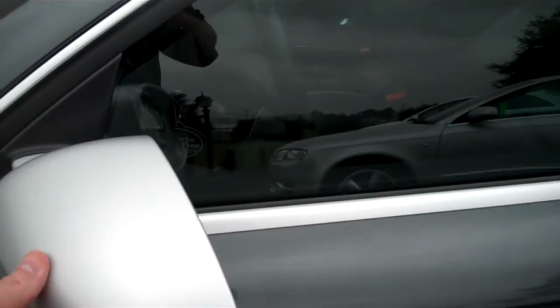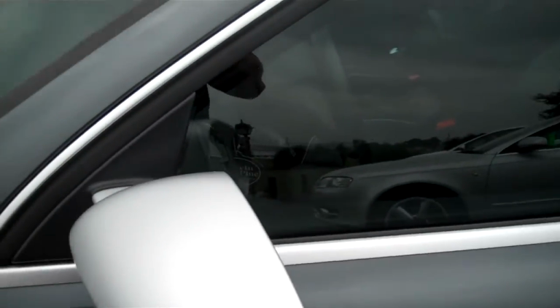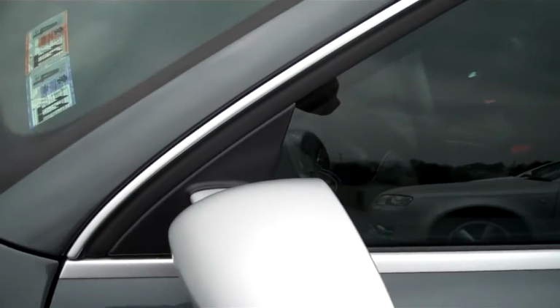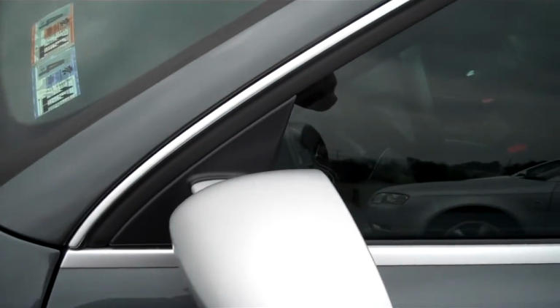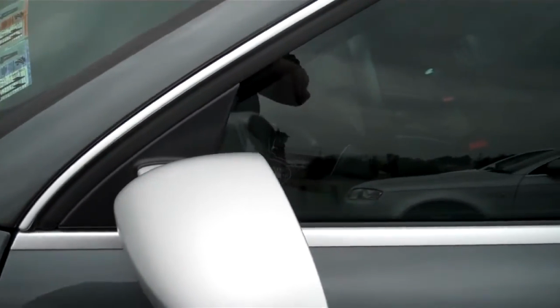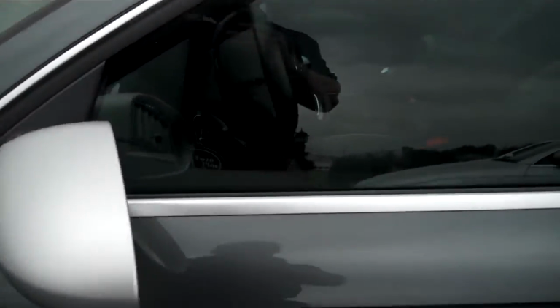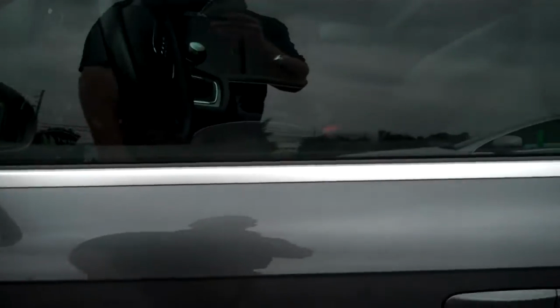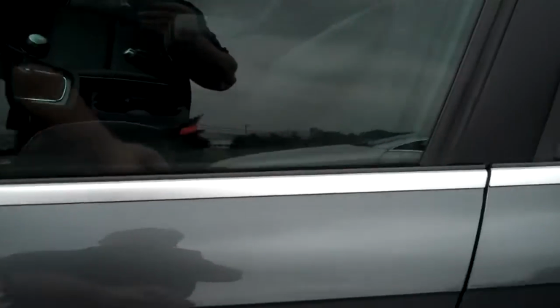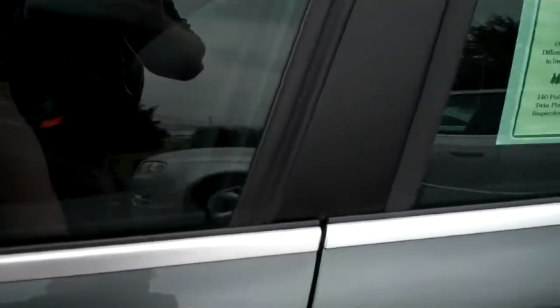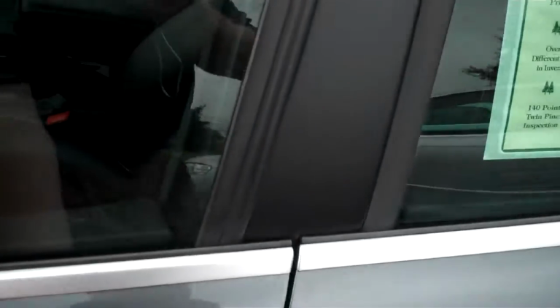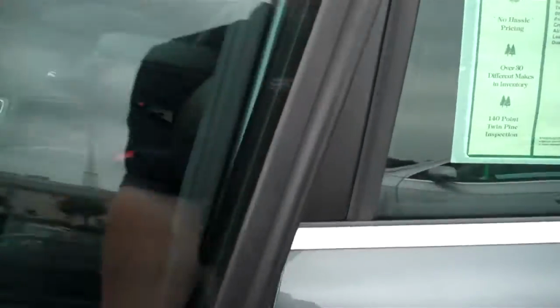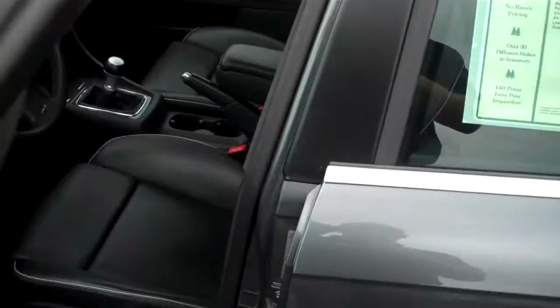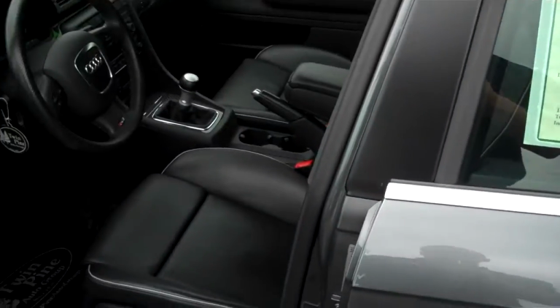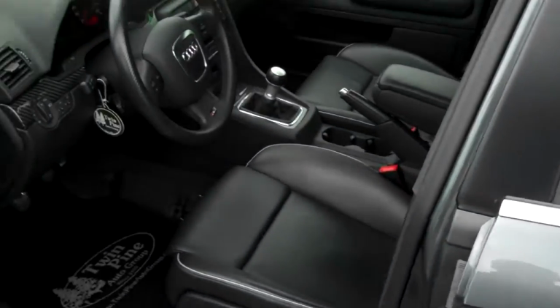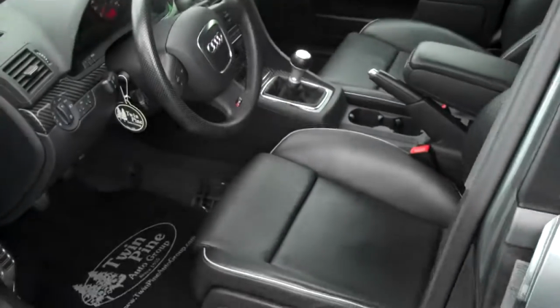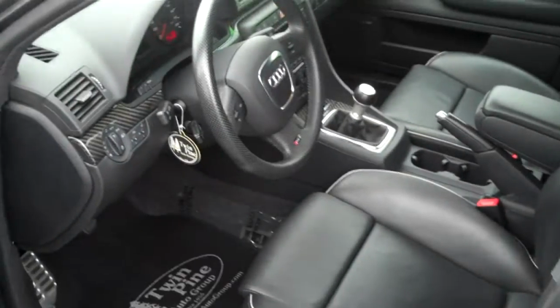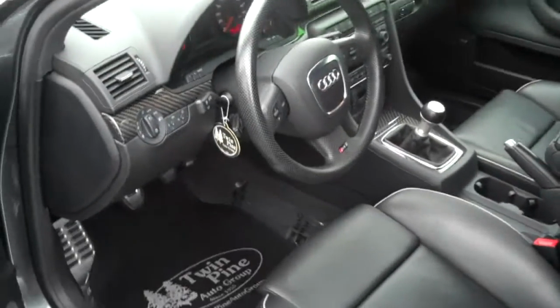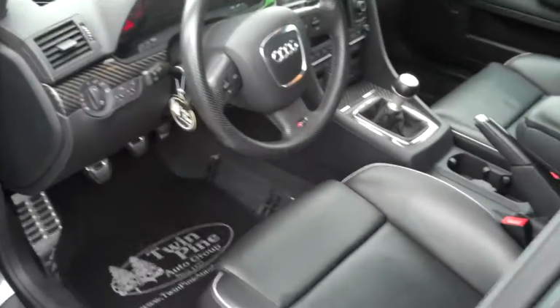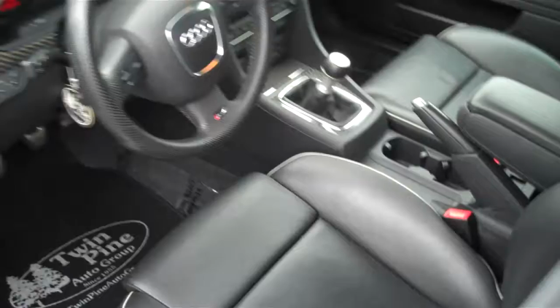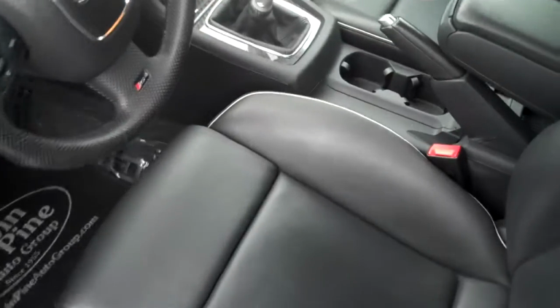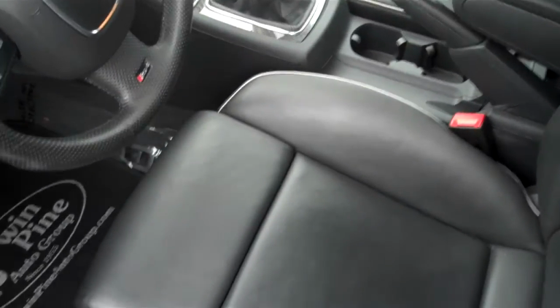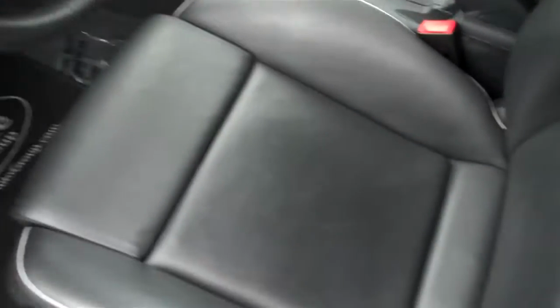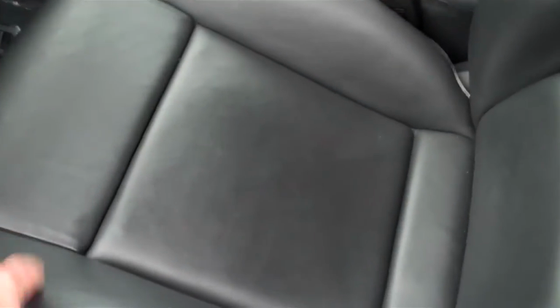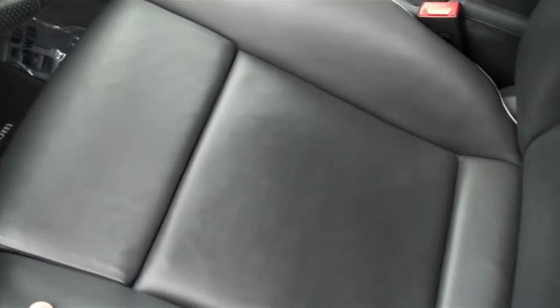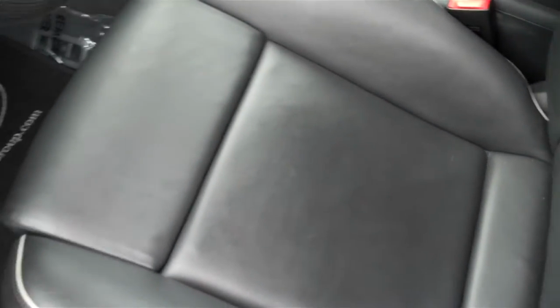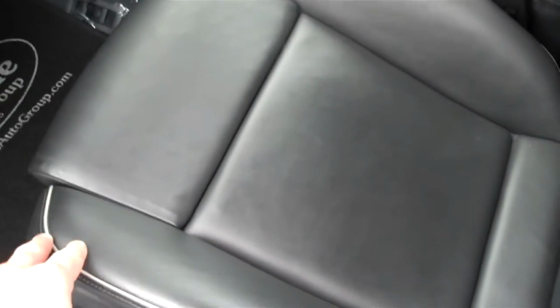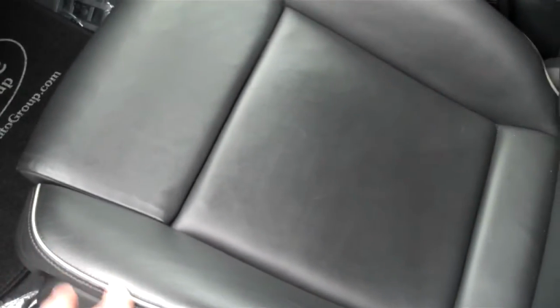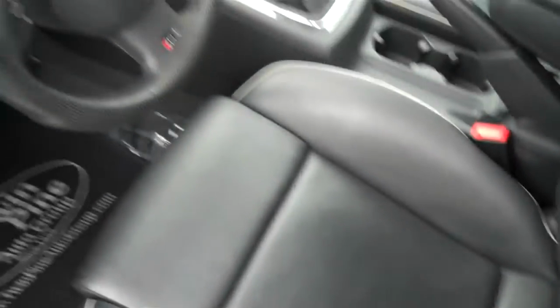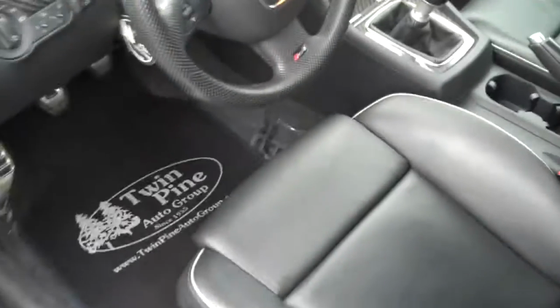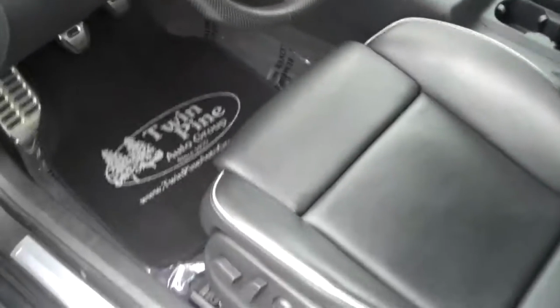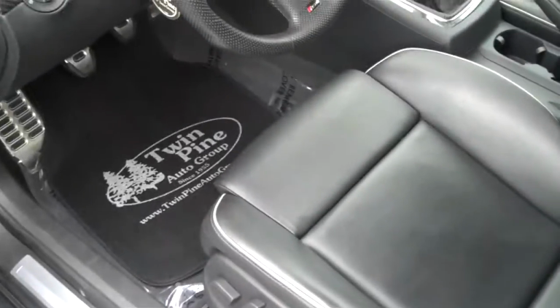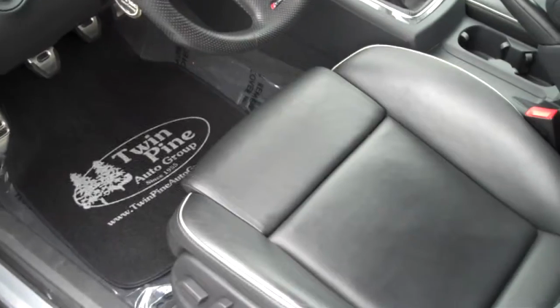The accent — the gray with the silver mirrors — they all come with the silver mirrors. You got the nice dark gray leather with the silver insert.